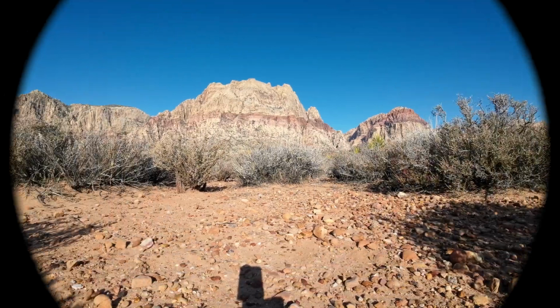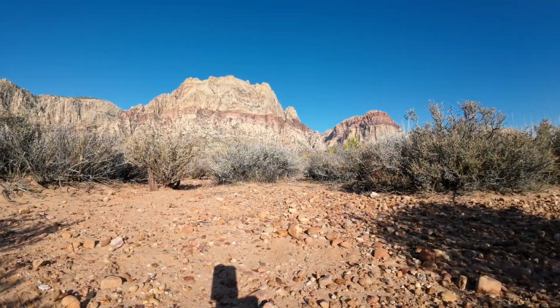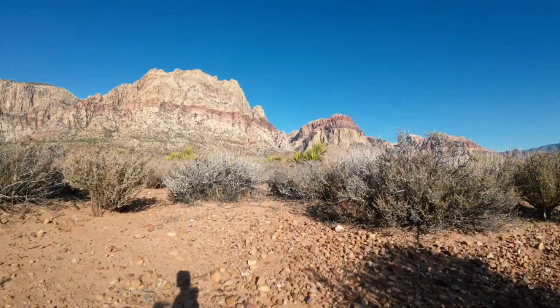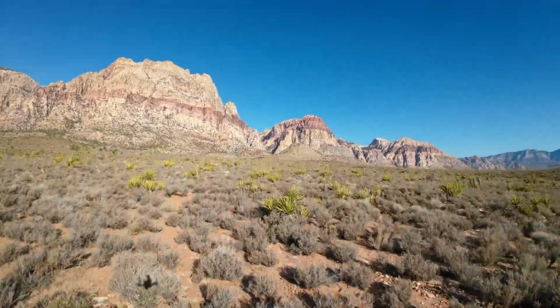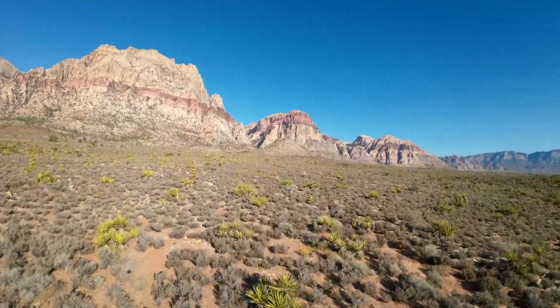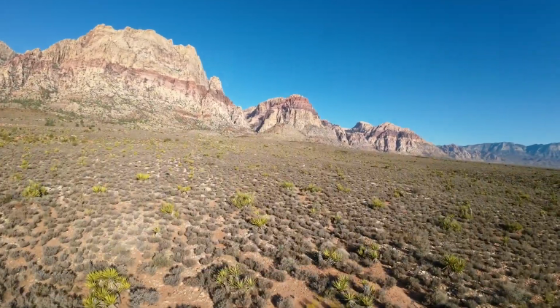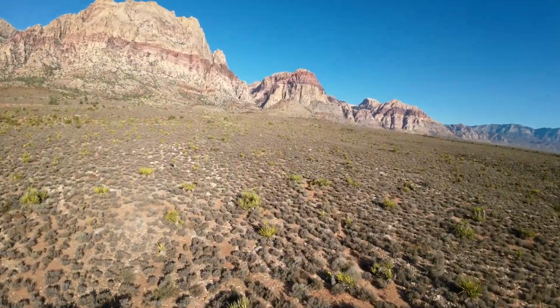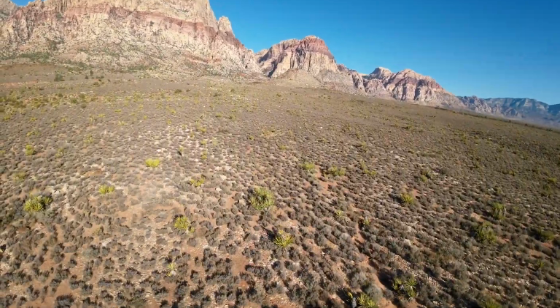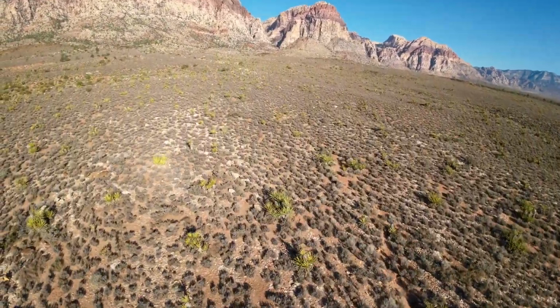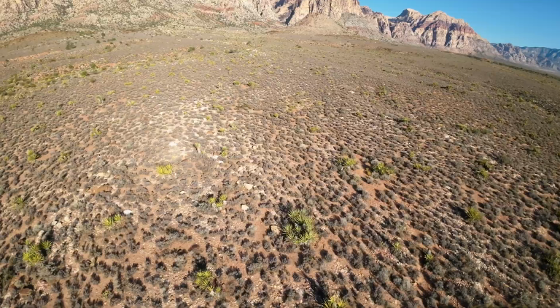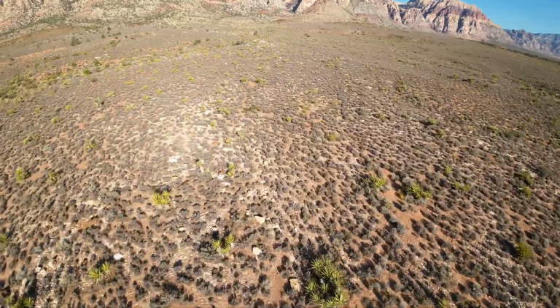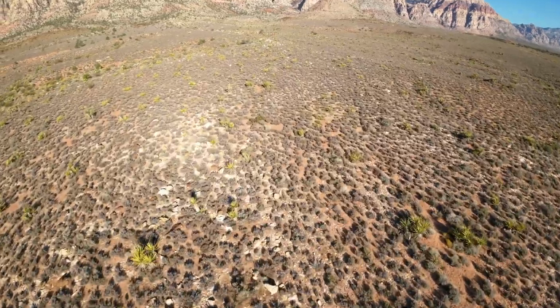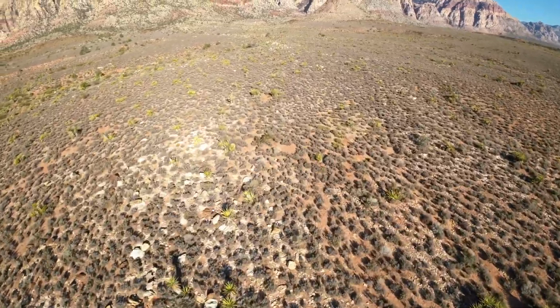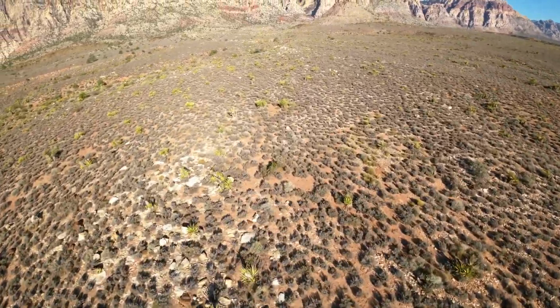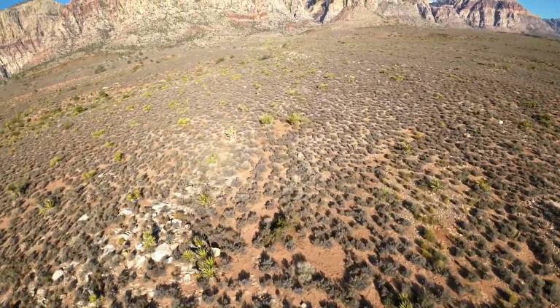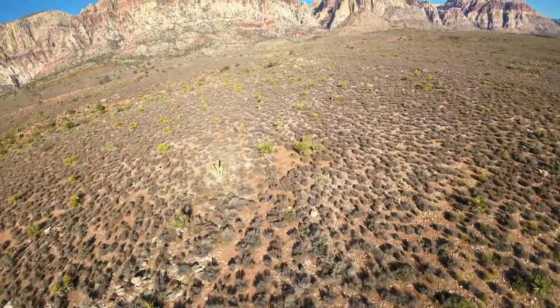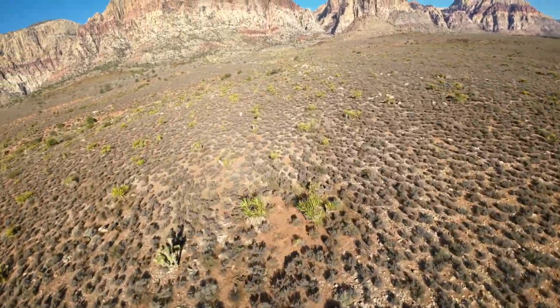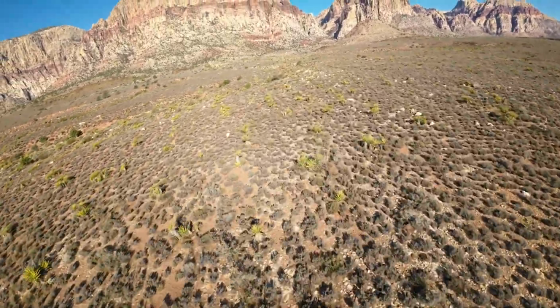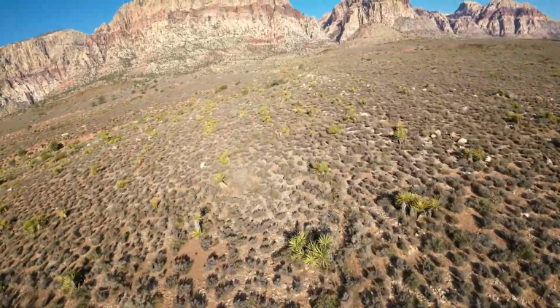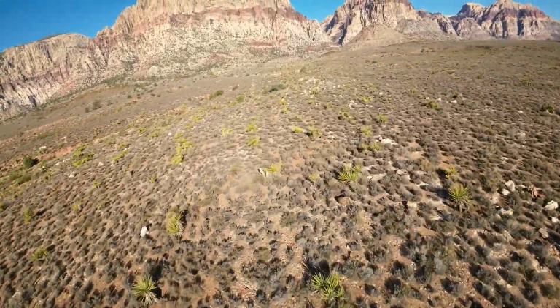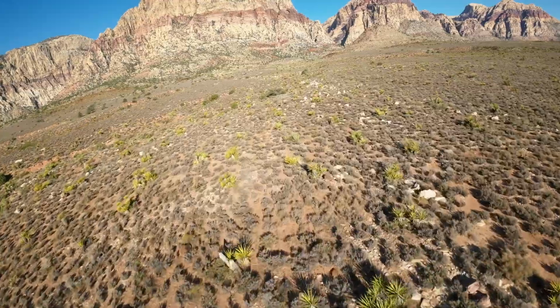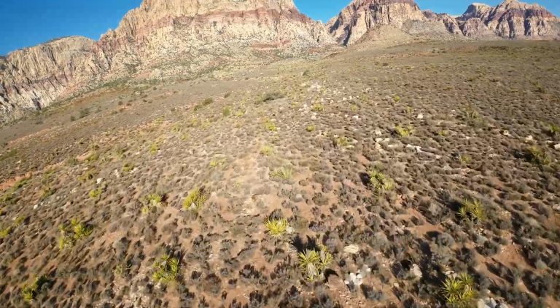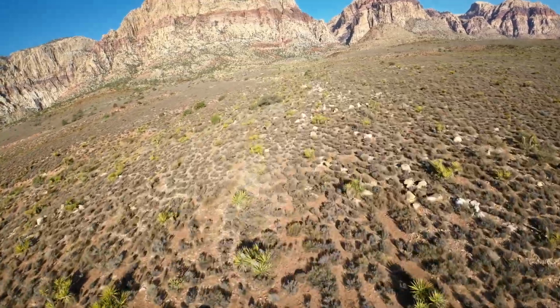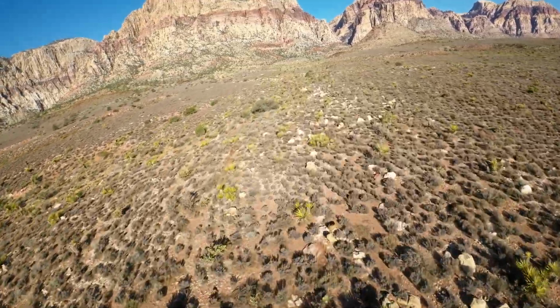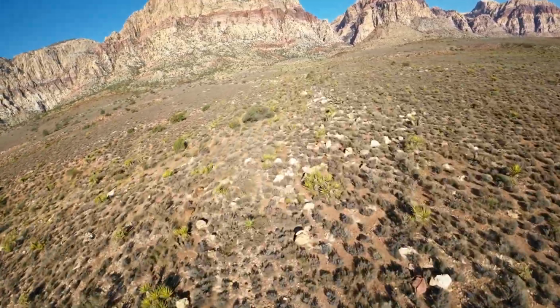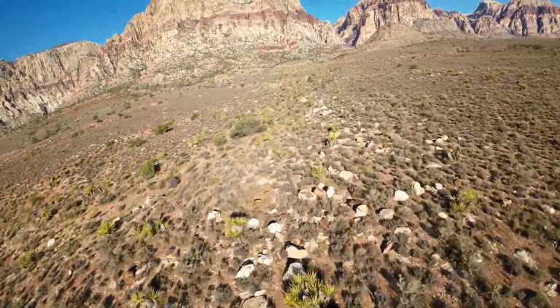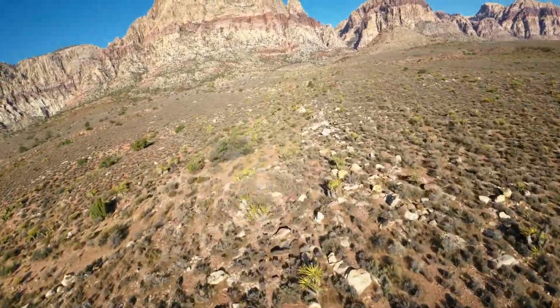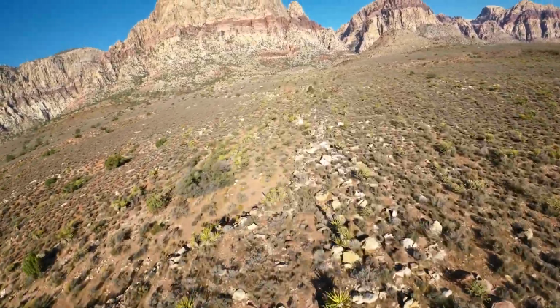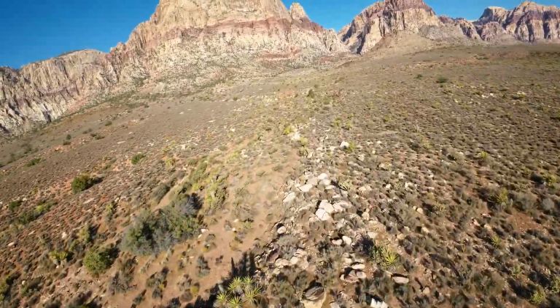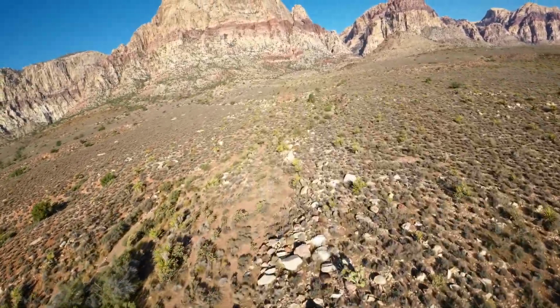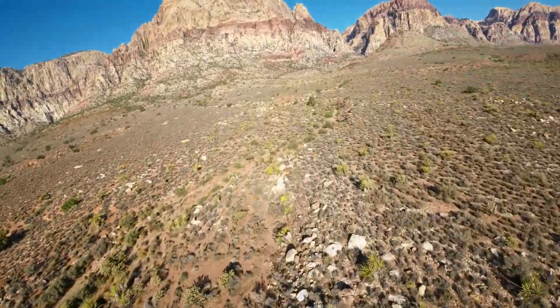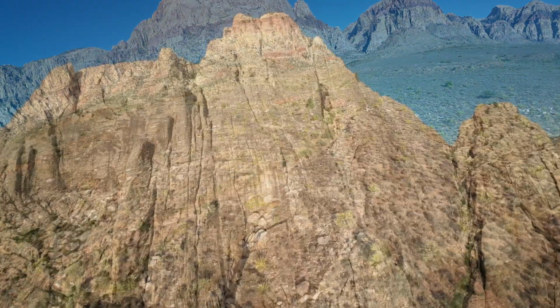Mount Wilson is out there about a mile and a half away. Keeping the speed around 60 miles an hour on the way out, and we're going to practice some diving coming out here quite a bit — maybe three times a week, three flights each time, just to practice on these mountains.